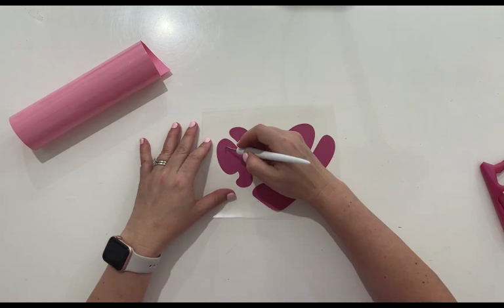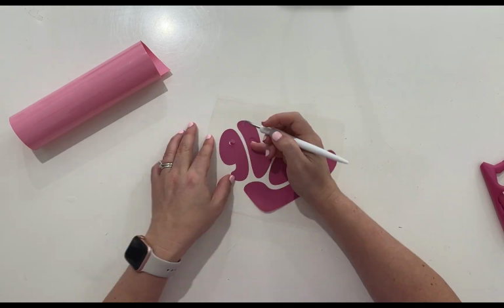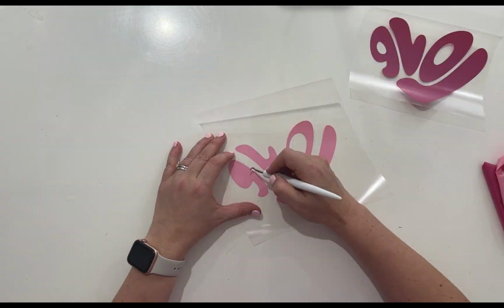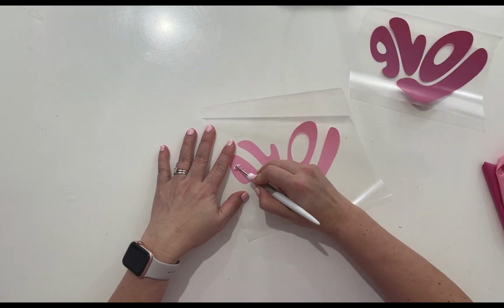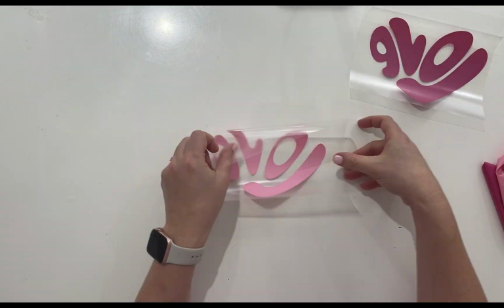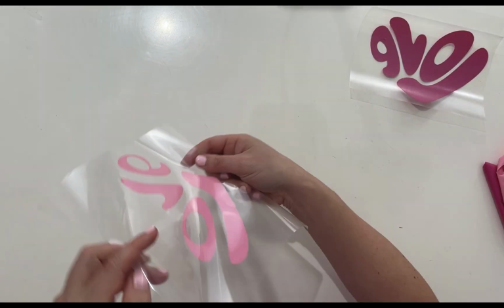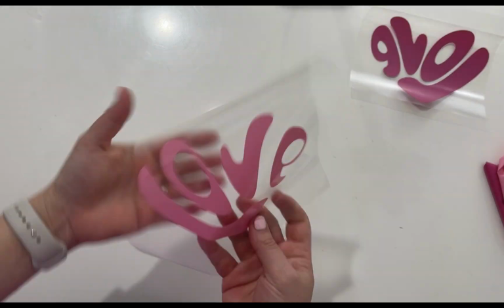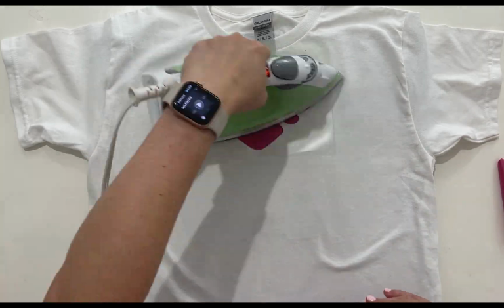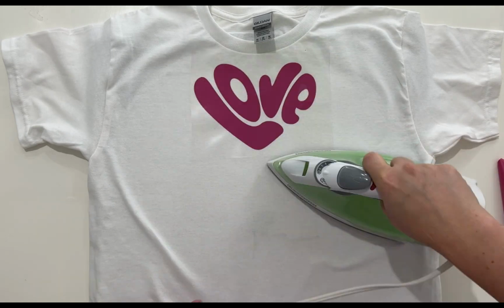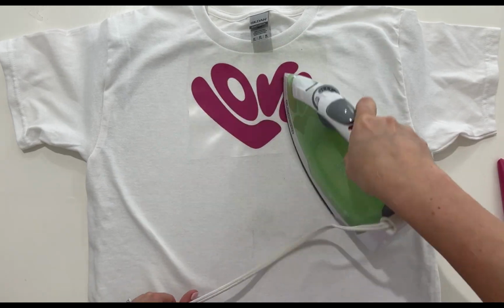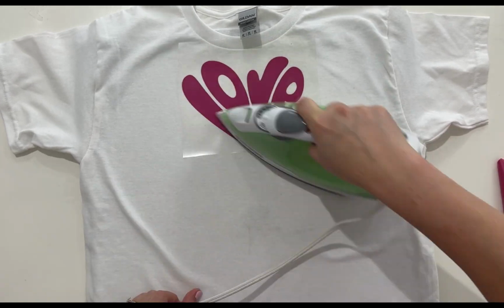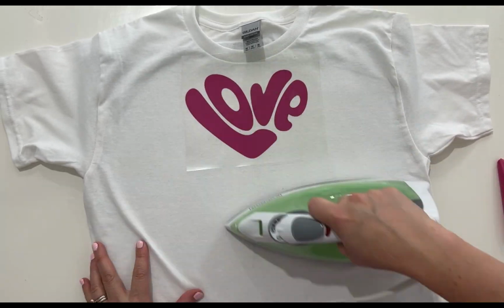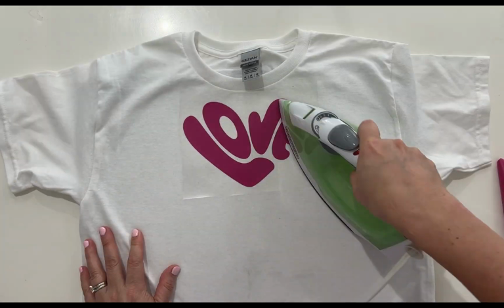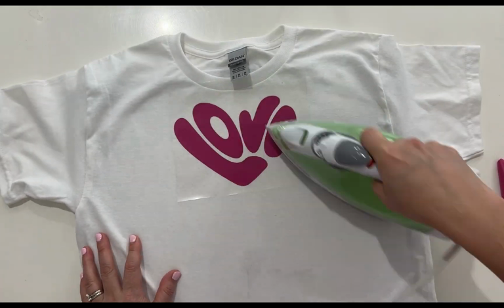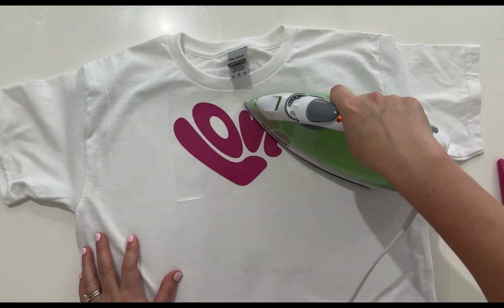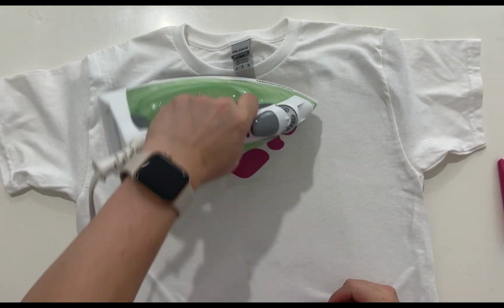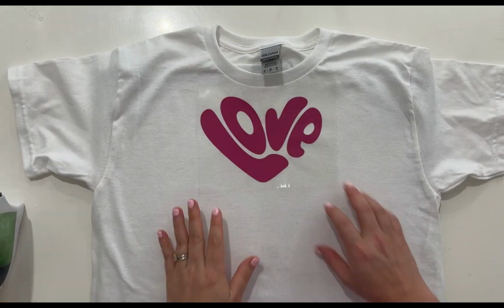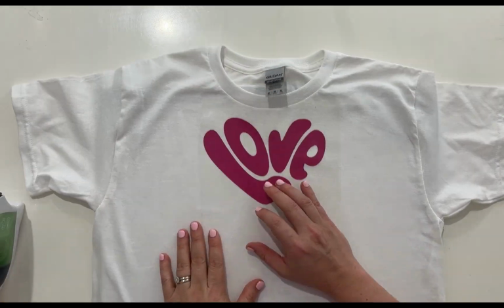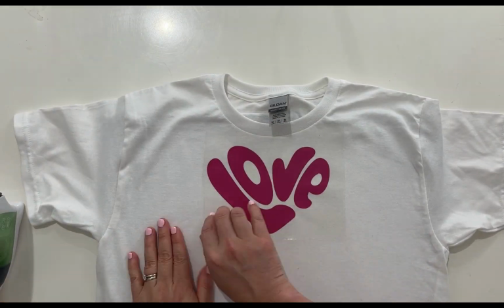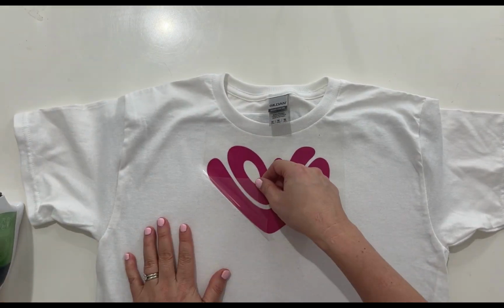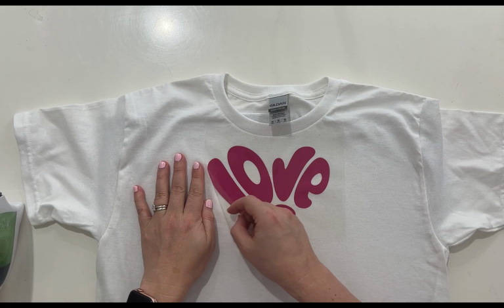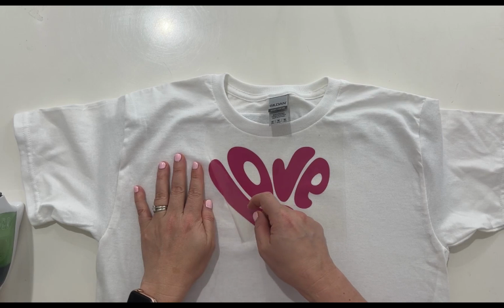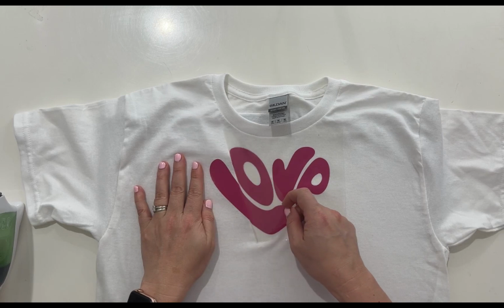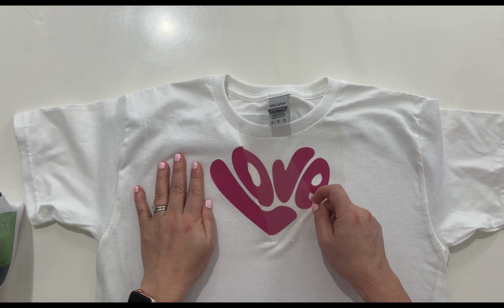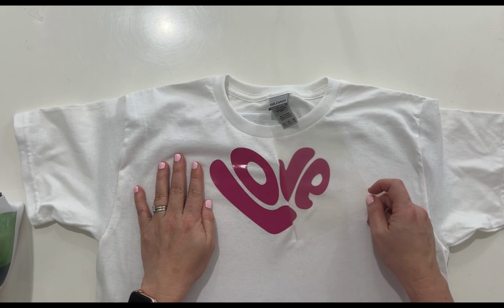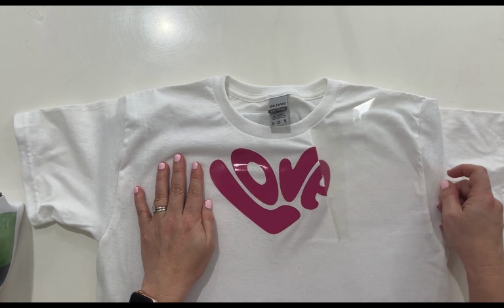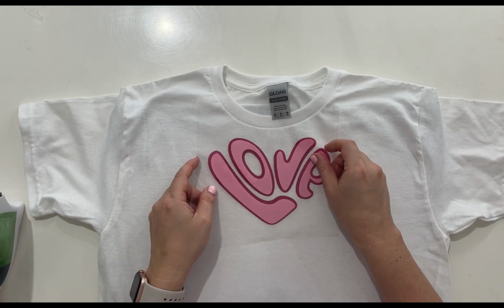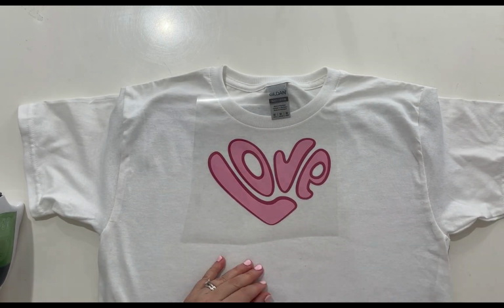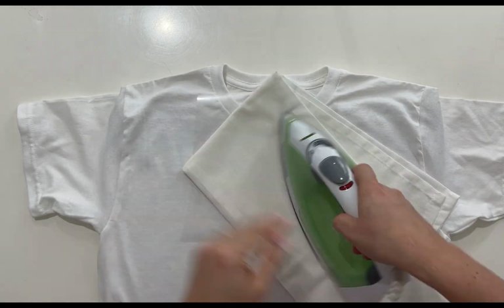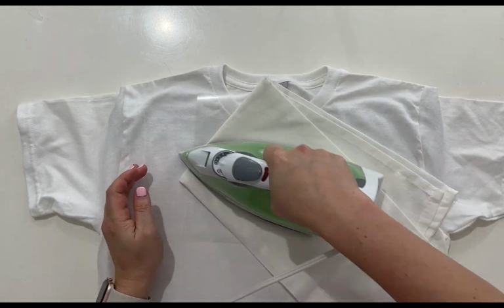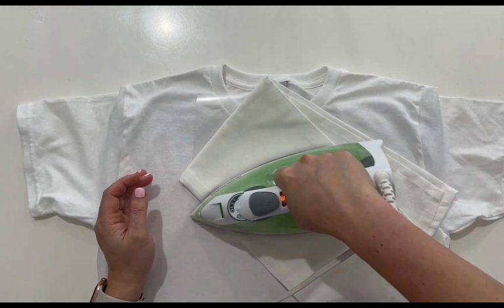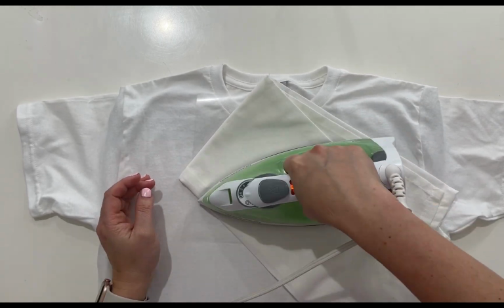Weed out the letters from the hot pink and the light pink. Place the dark pink on the t-shirt and press into place. I'm using a heat transfer vinyl that requires cooling before pulling off the plastic. Then press on the light pink on top of the dark pink.